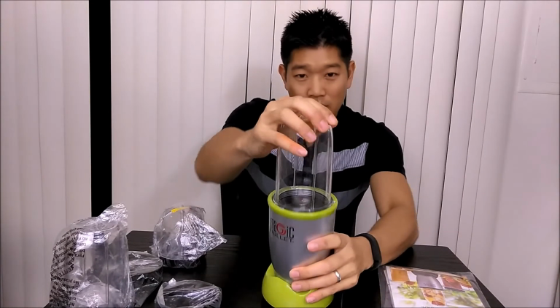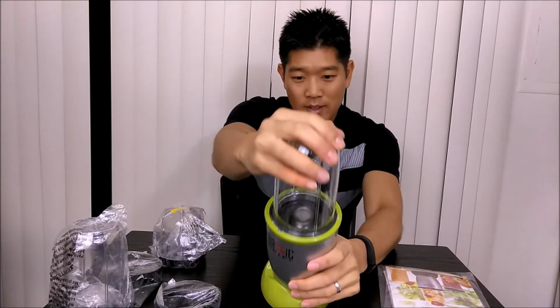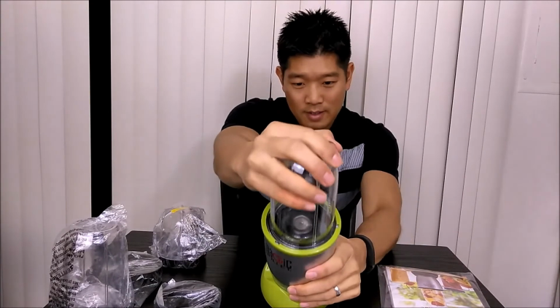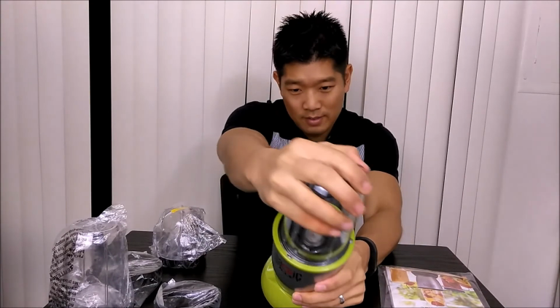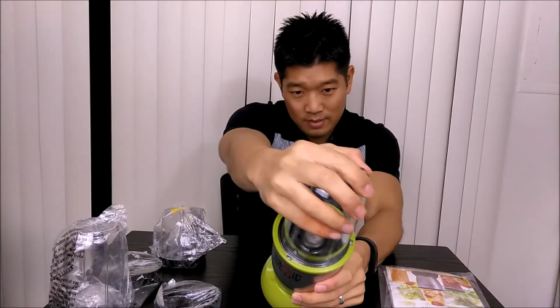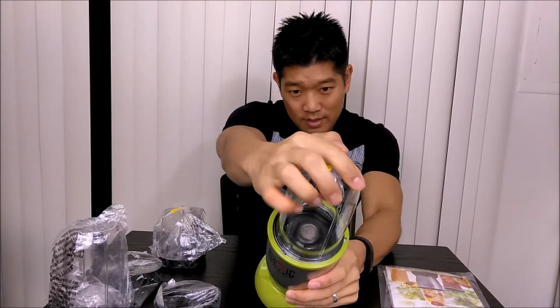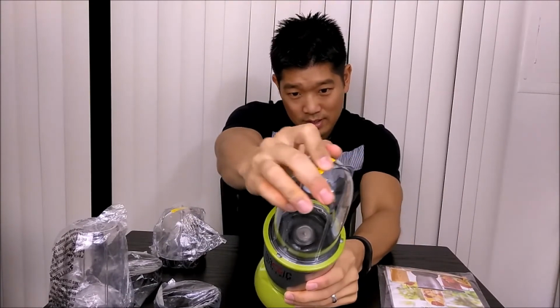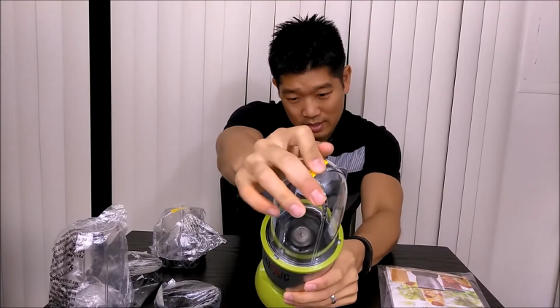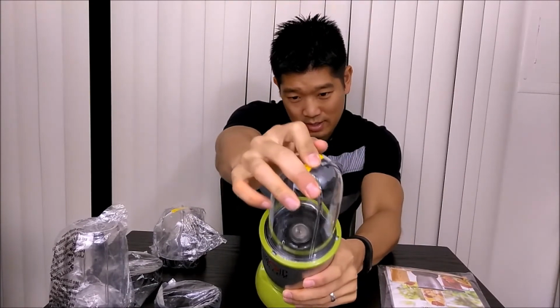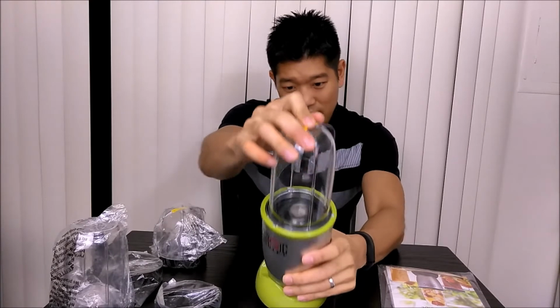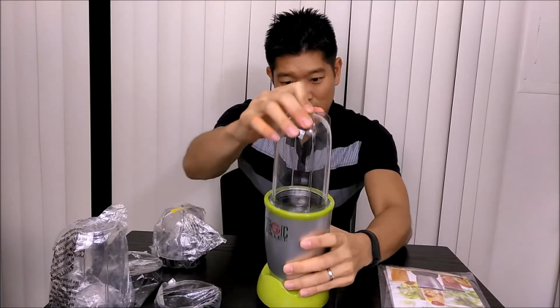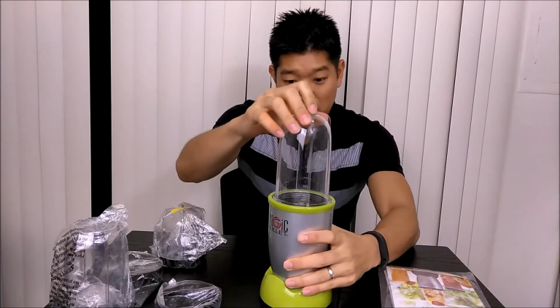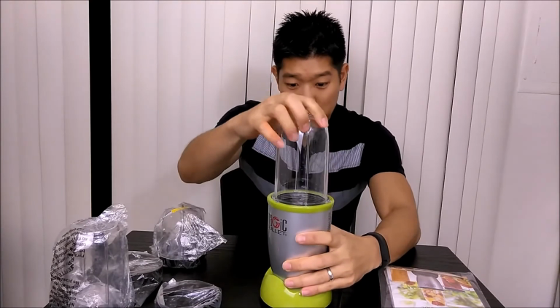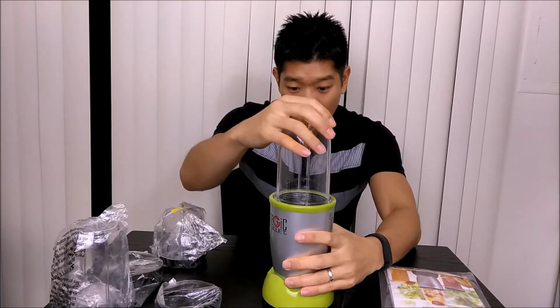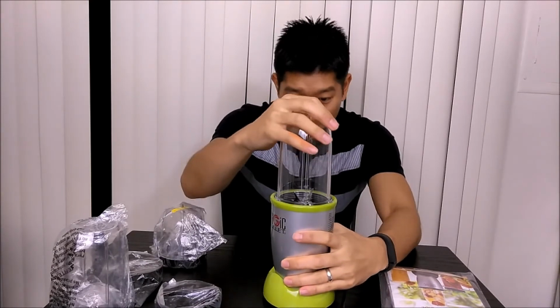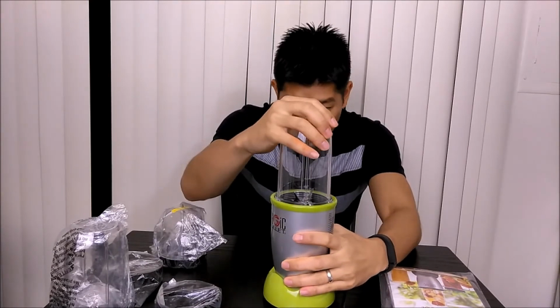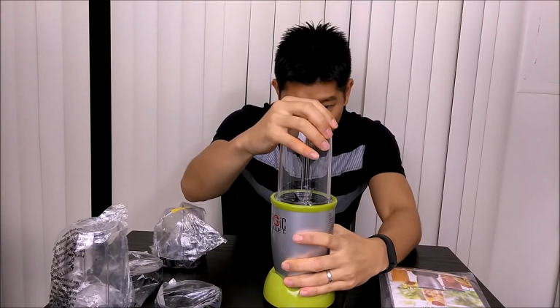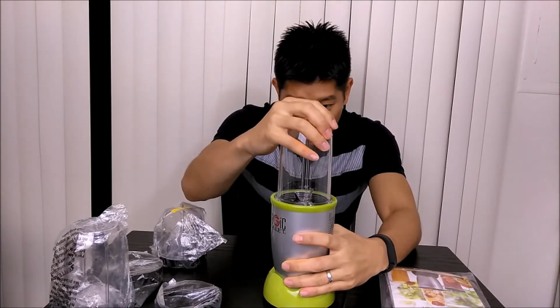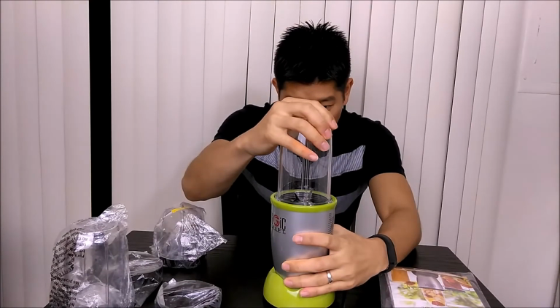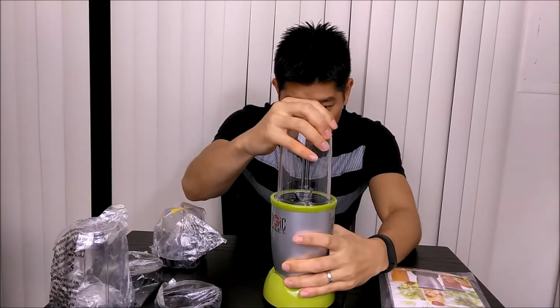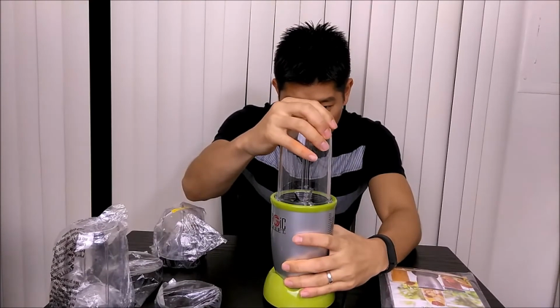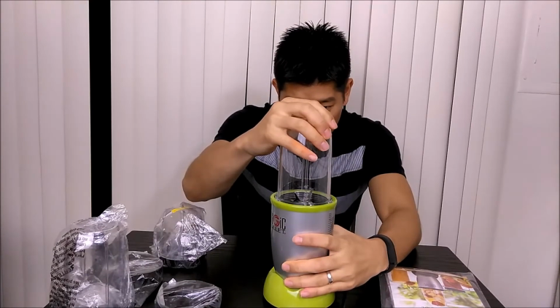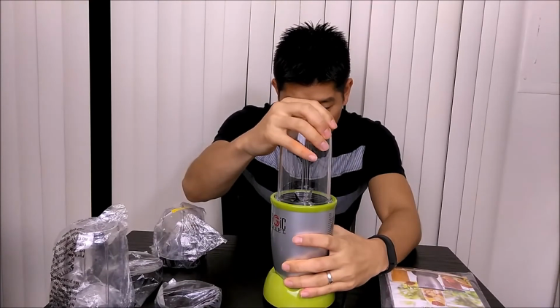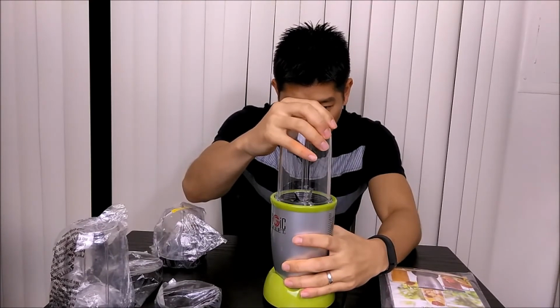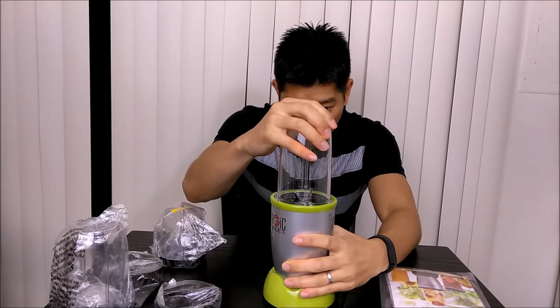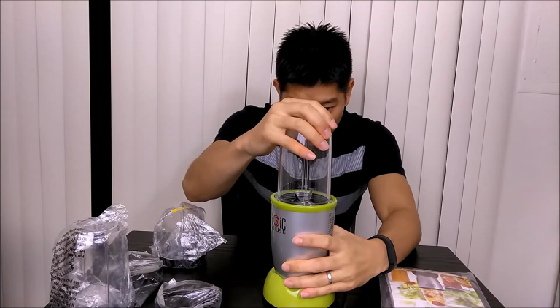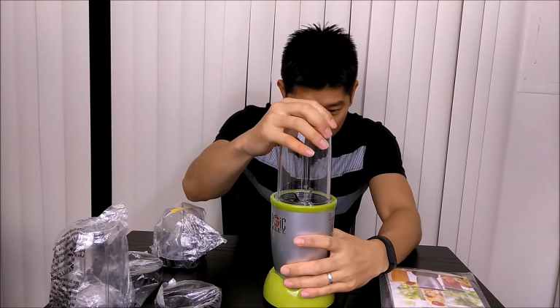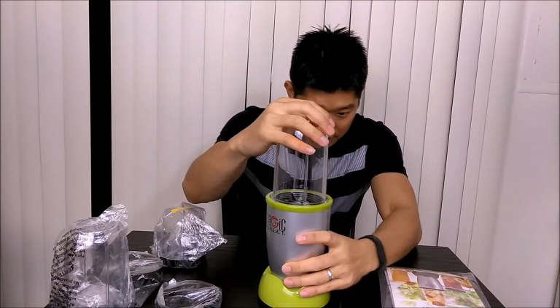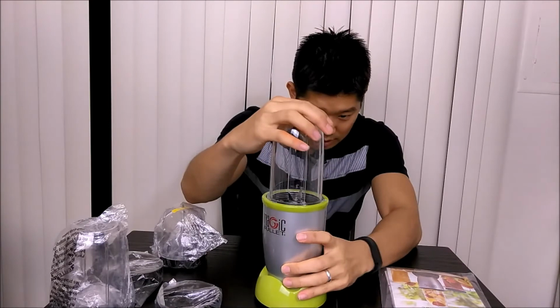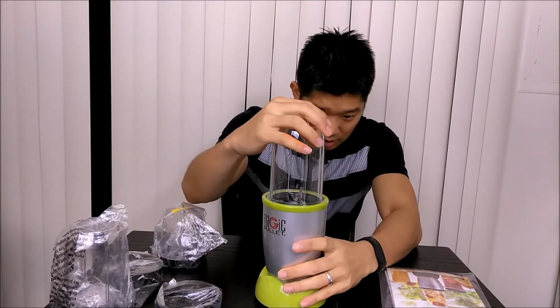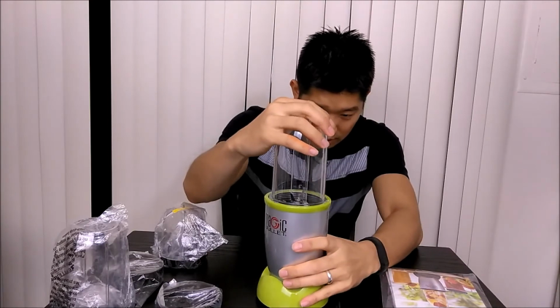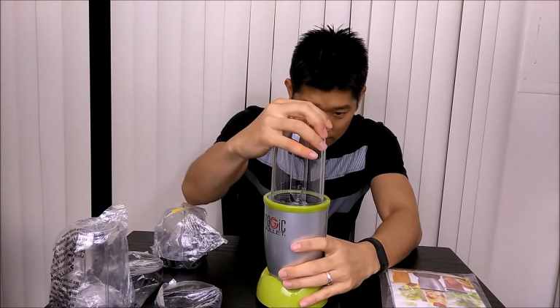Whoo! Well, that's cool. Then you push it down and you turn to the right for it to go longer.